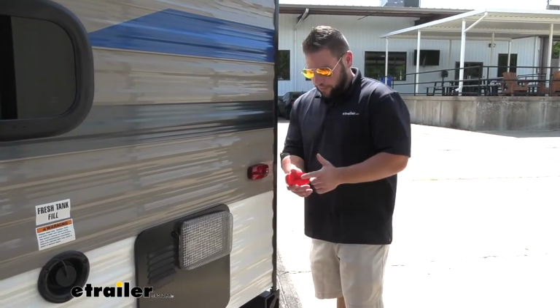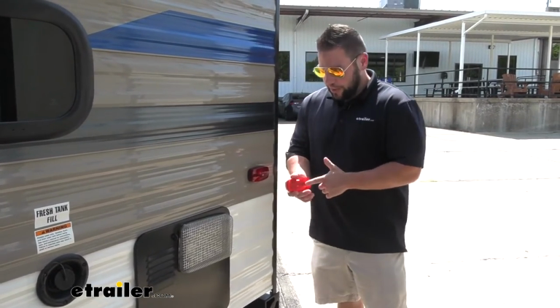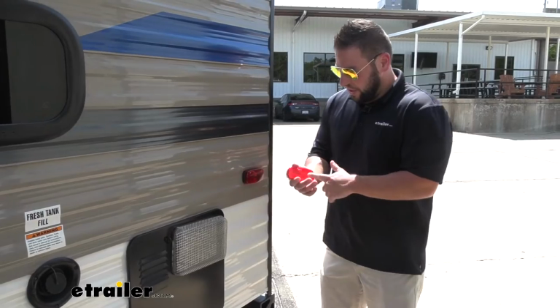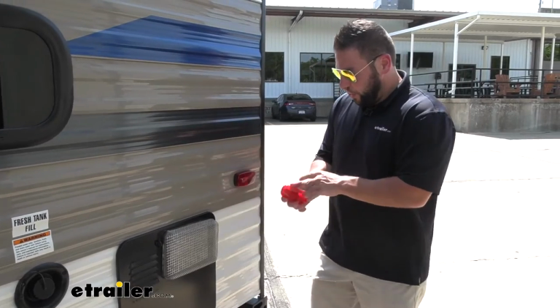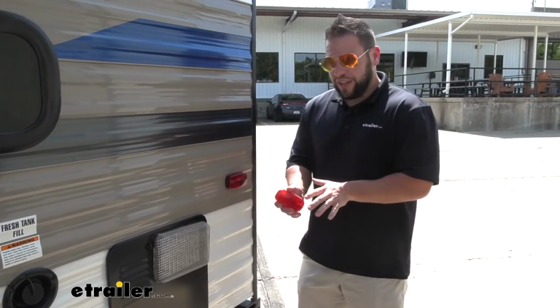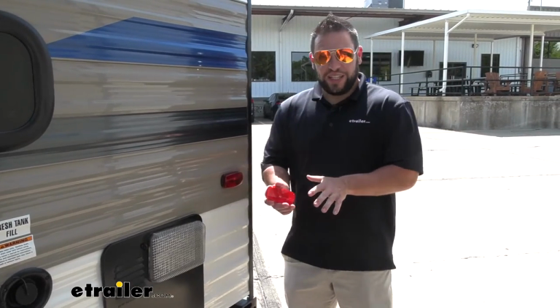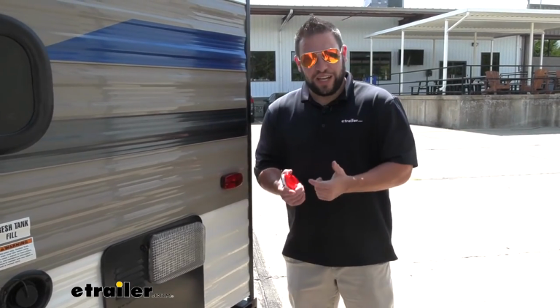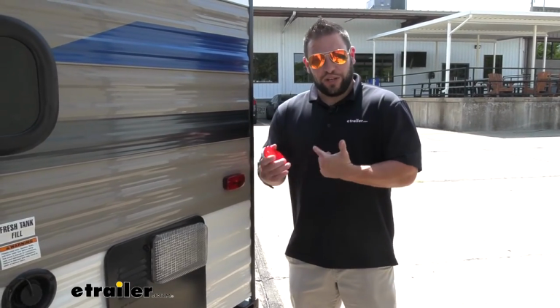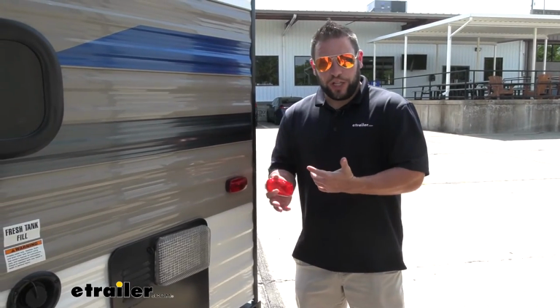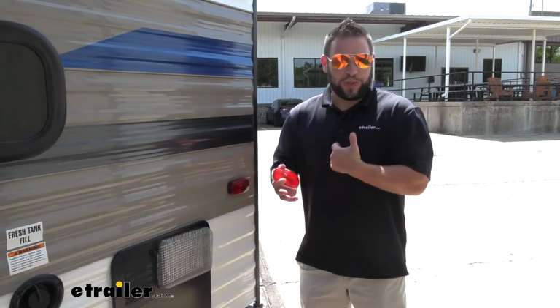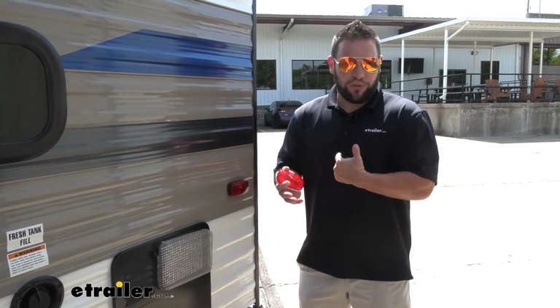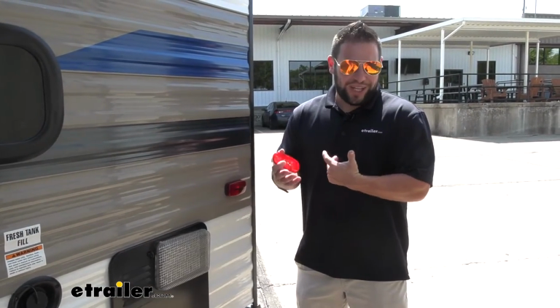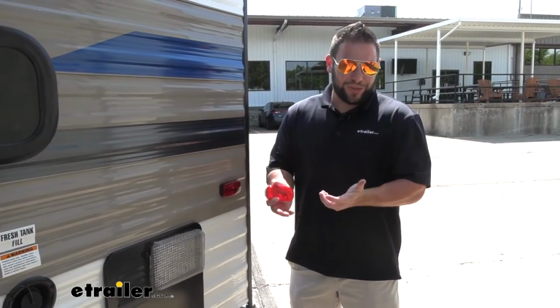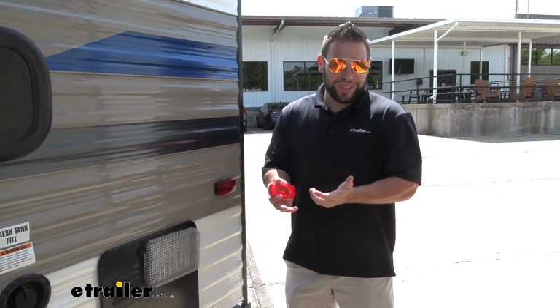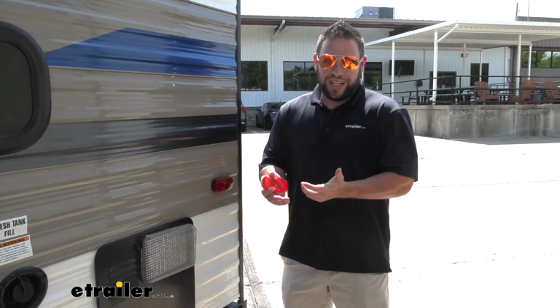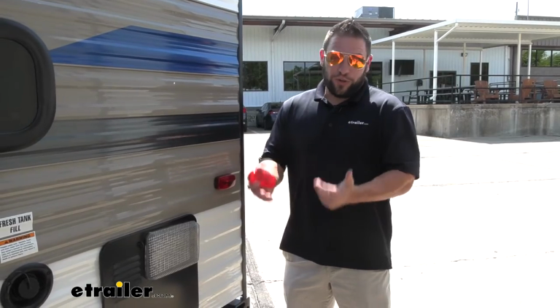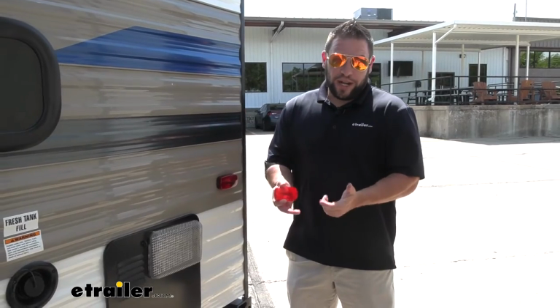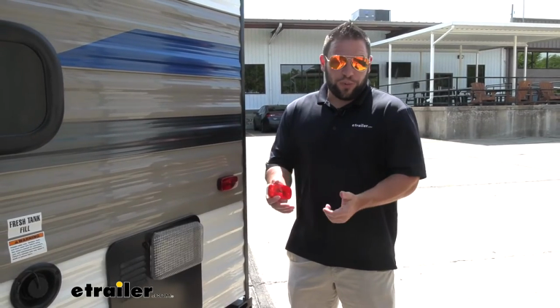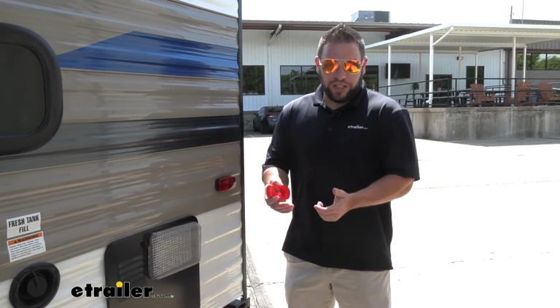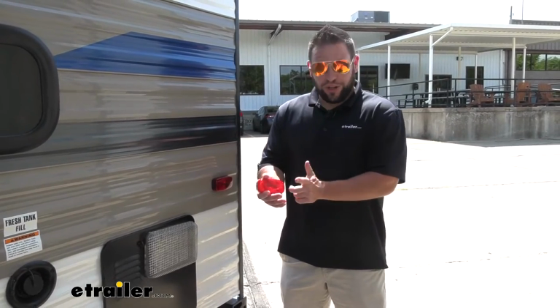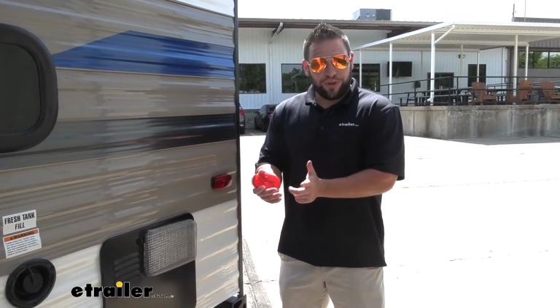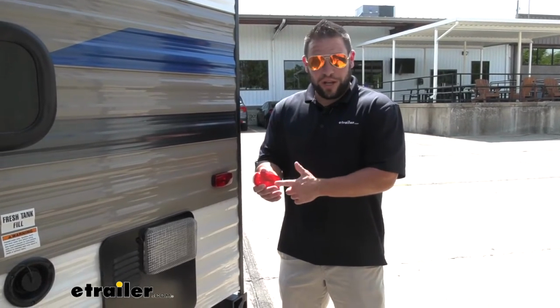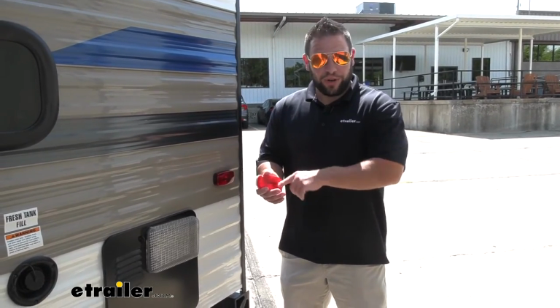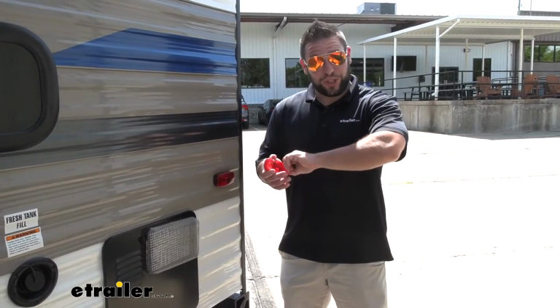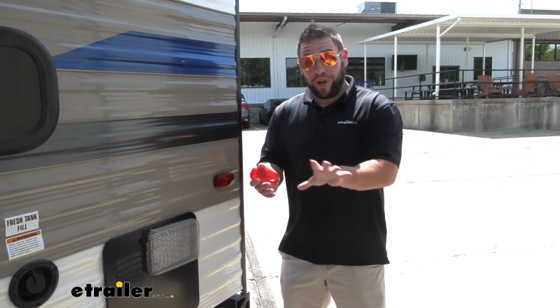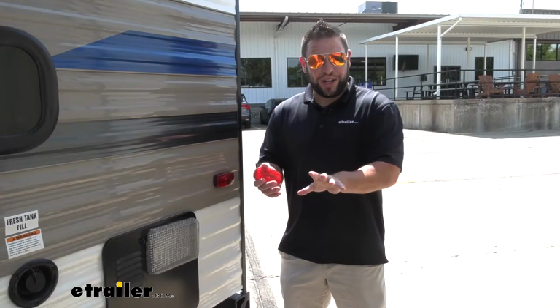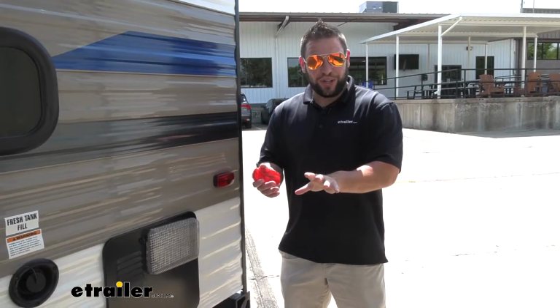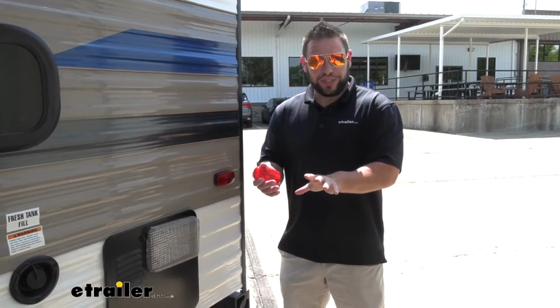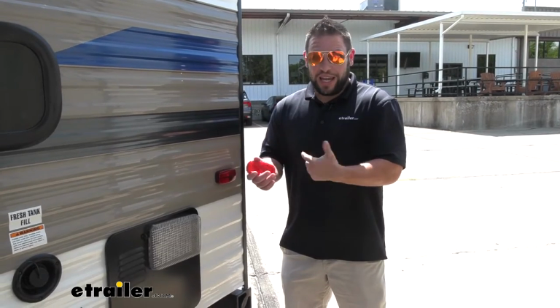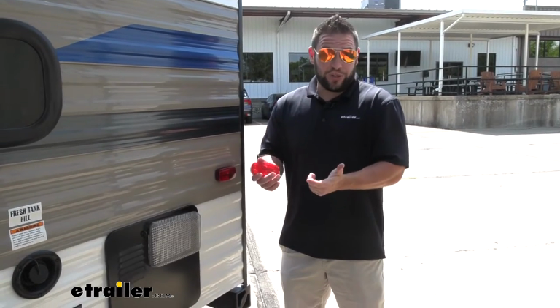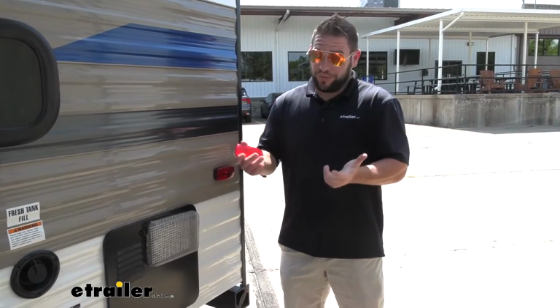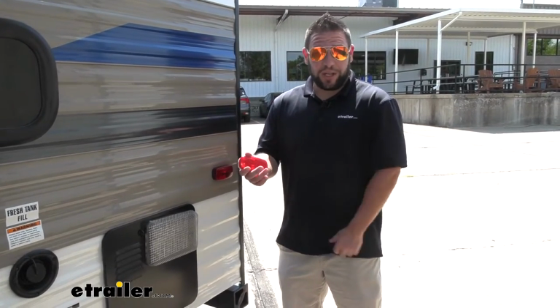You have both options. They're both going to be LED, and it's going to be a good replacement, especially if you have old incandescent ones that are either burning out or broken. These are going to shine way brighter than the old ones and last longer. Let's check it out.